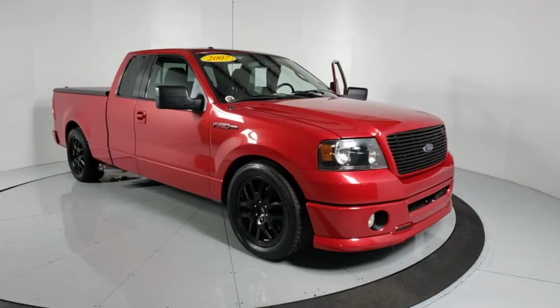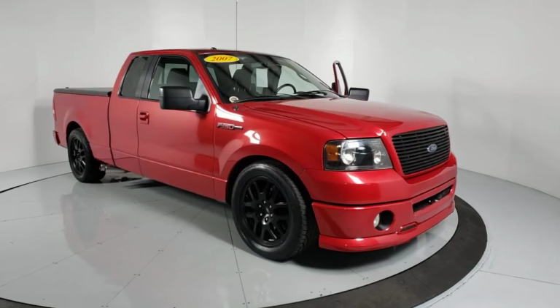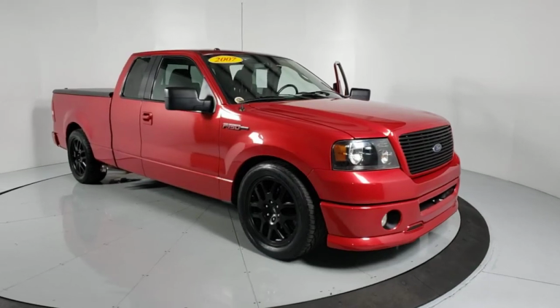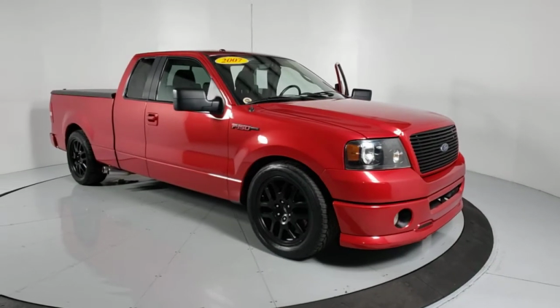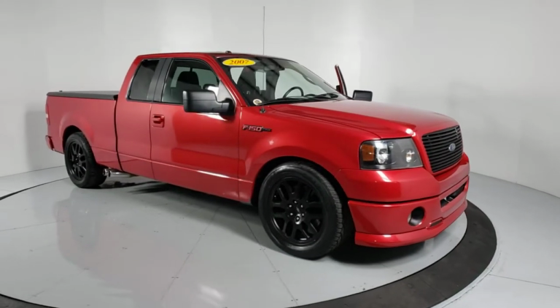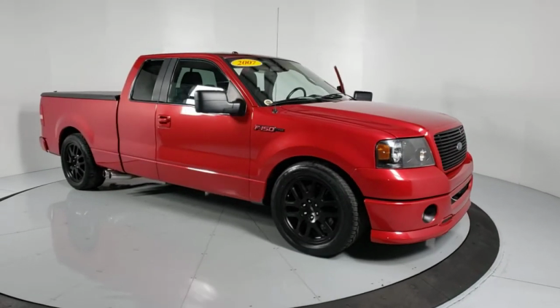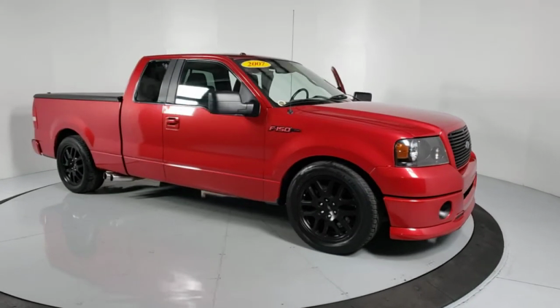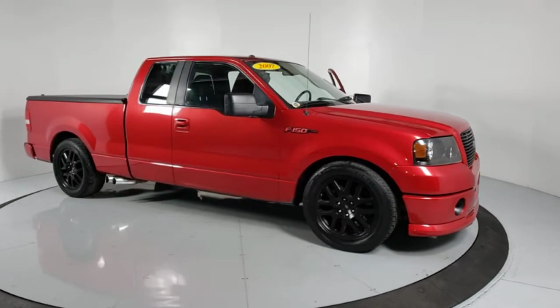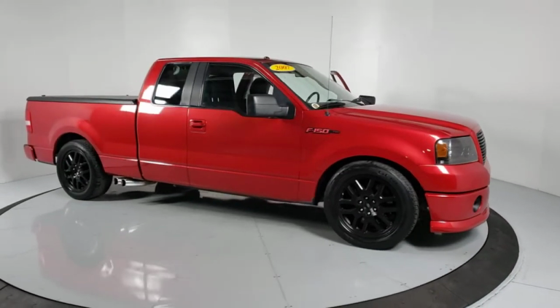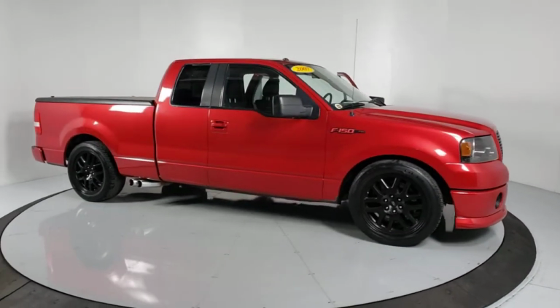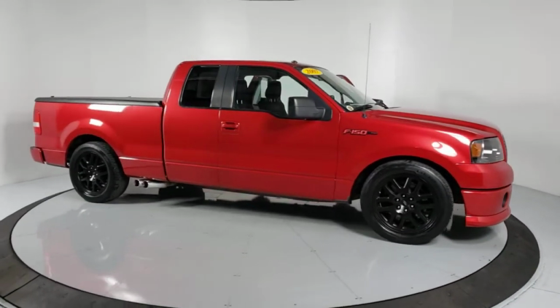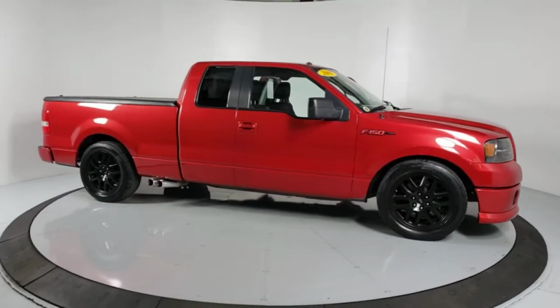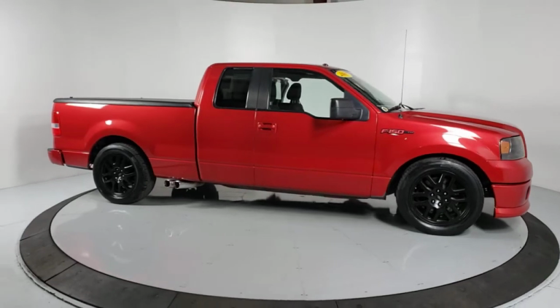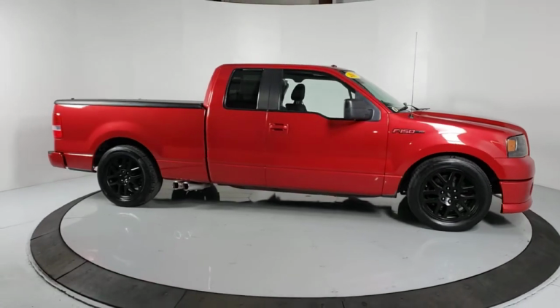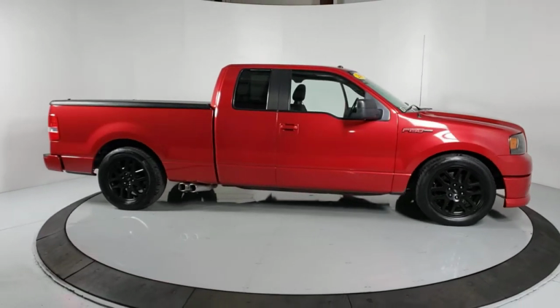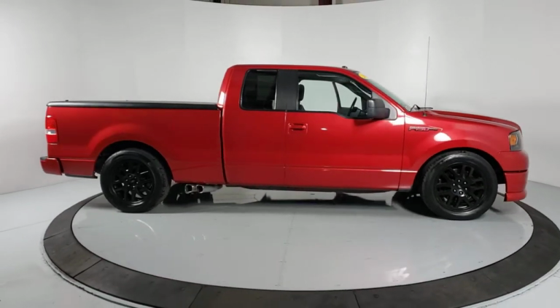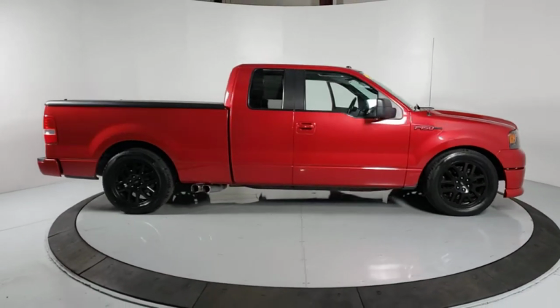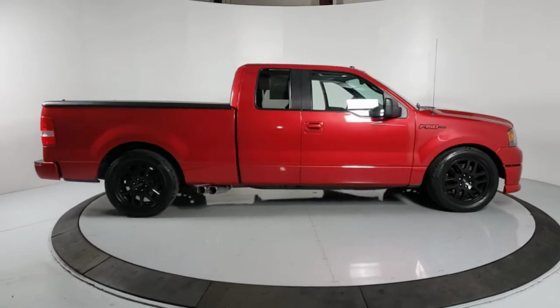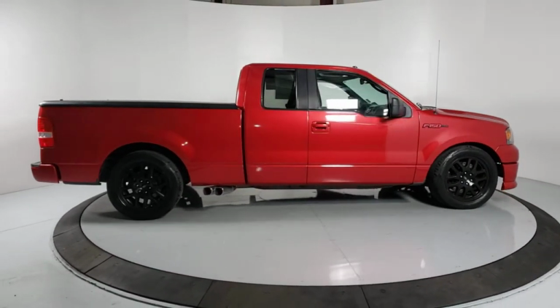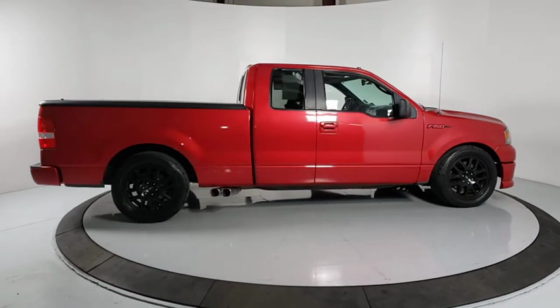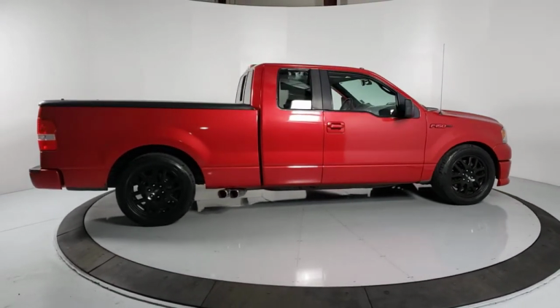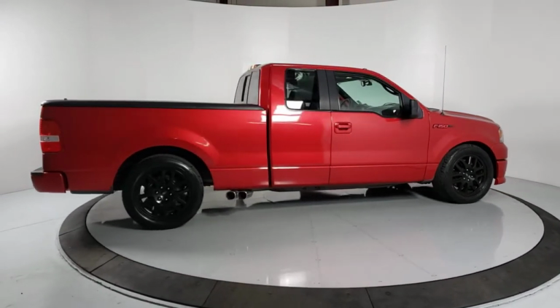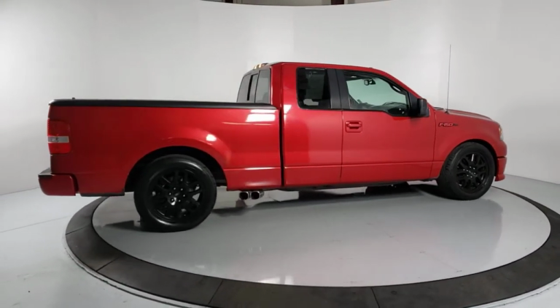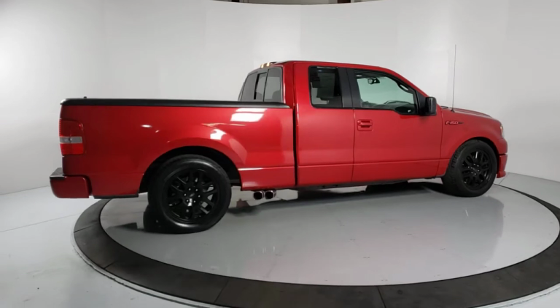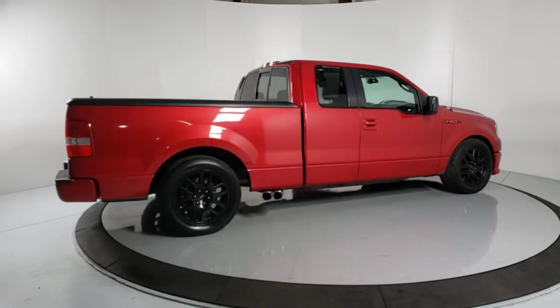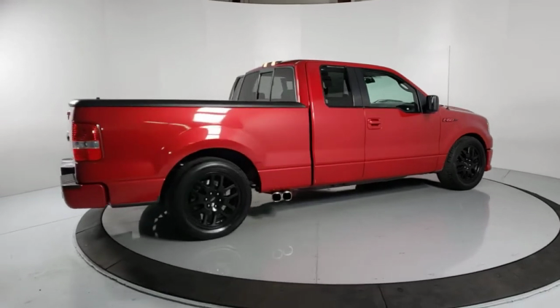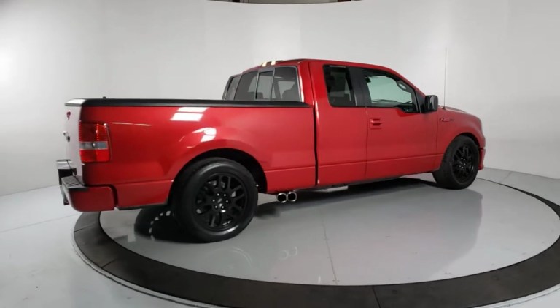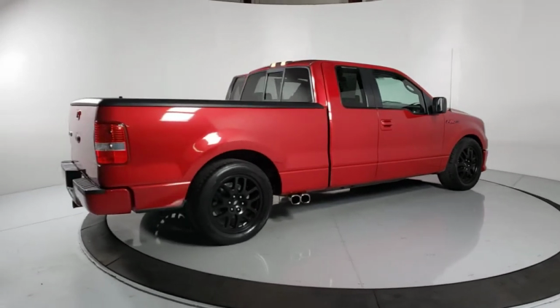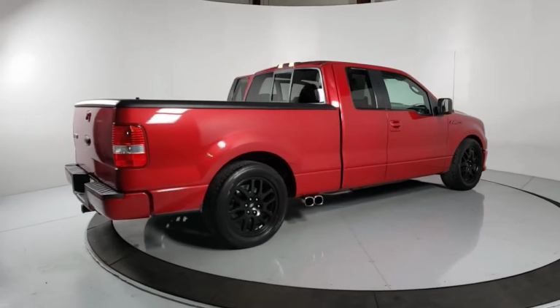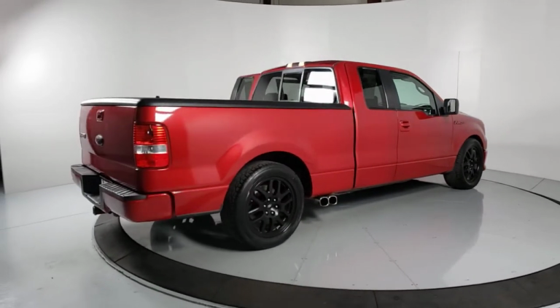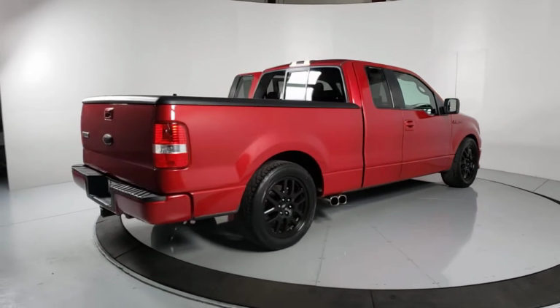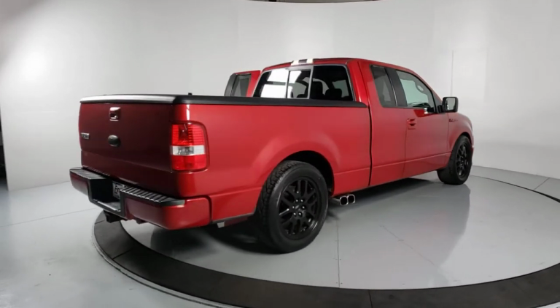You'll have love at first sight with the 2007 Ford F-150. With less than 110,000 miles on the odometer, this vehicle stands out from the rest. Take a closer look at this full-size F-150.